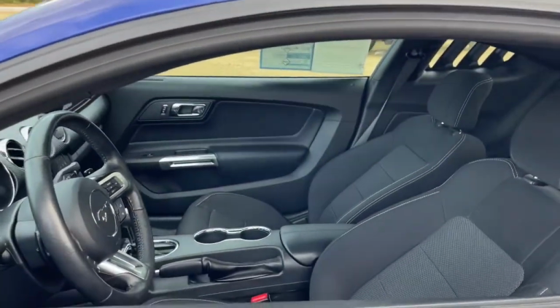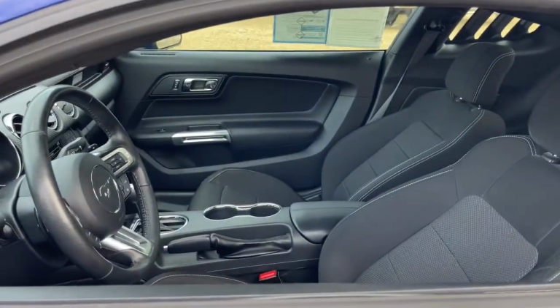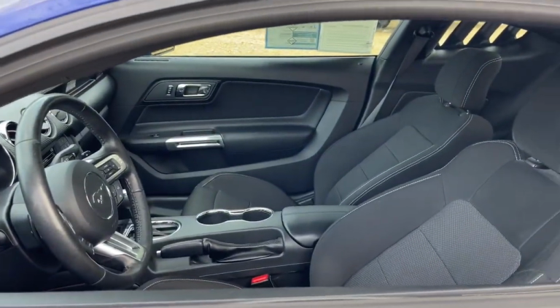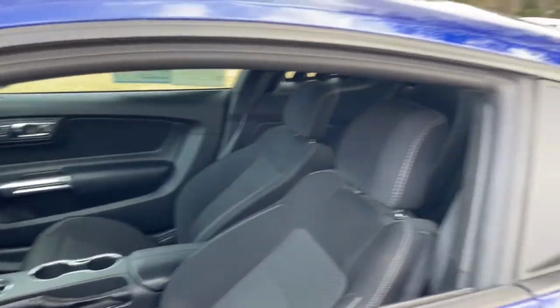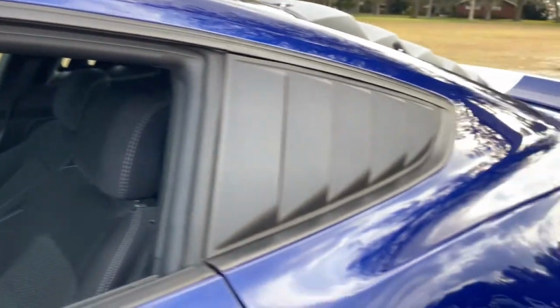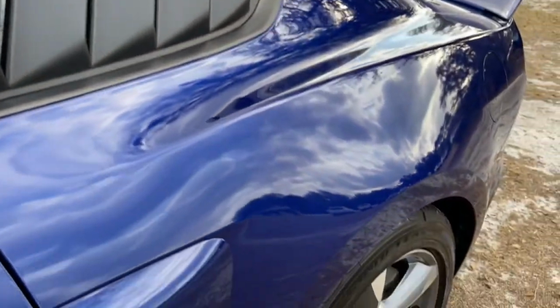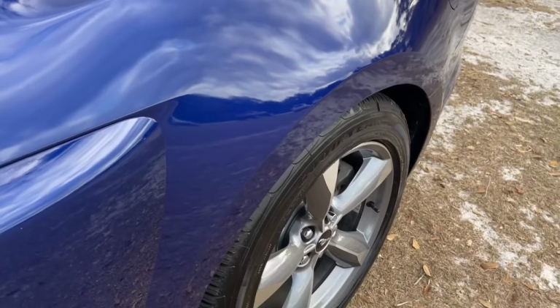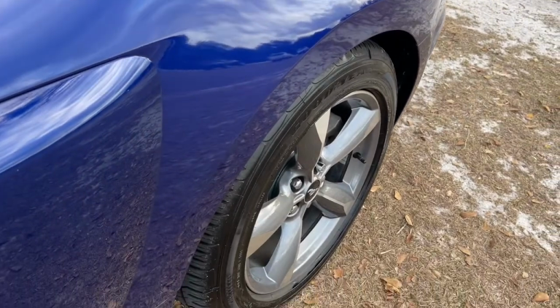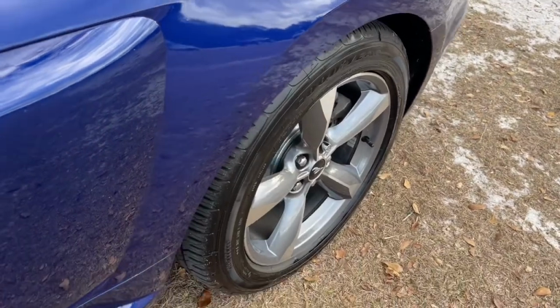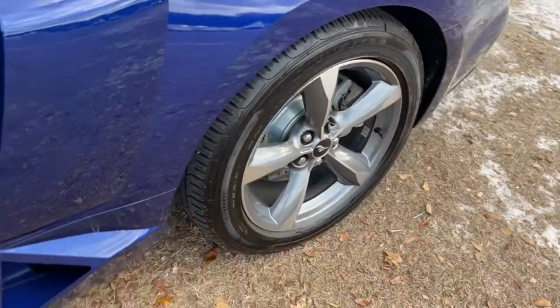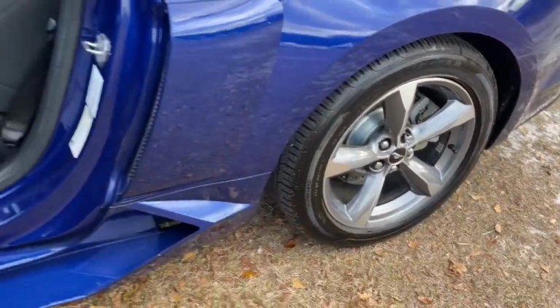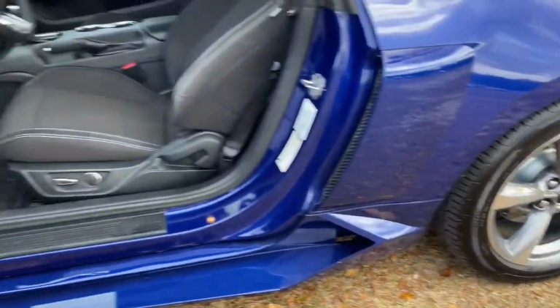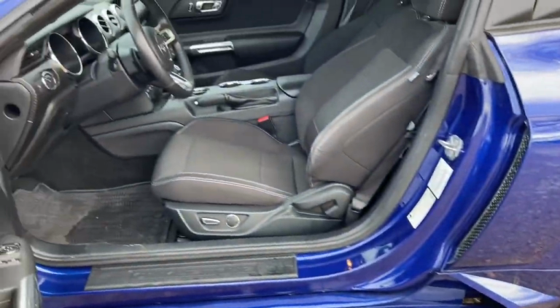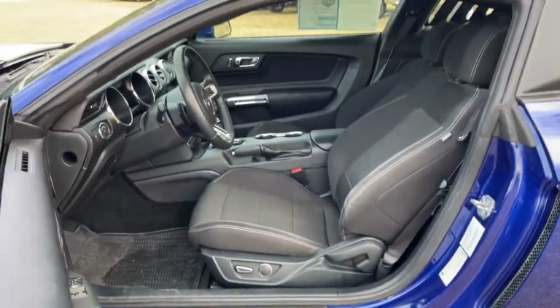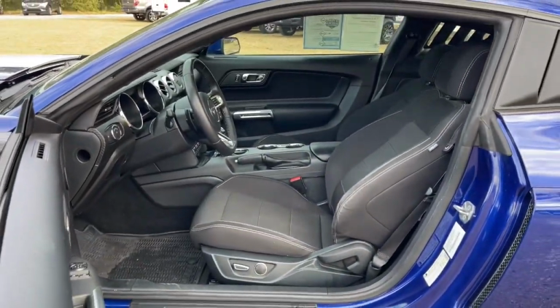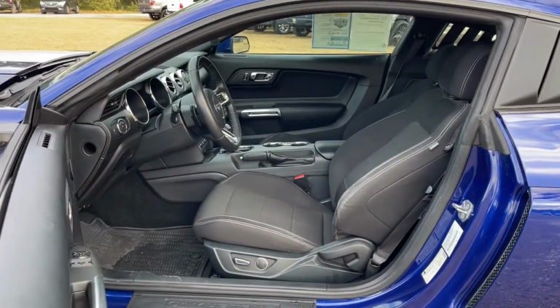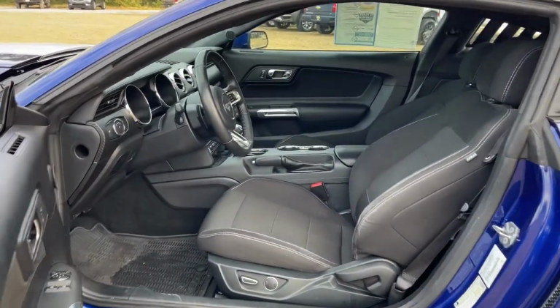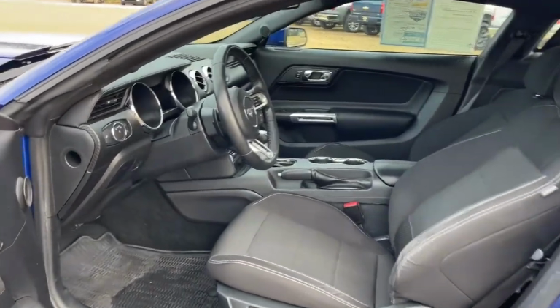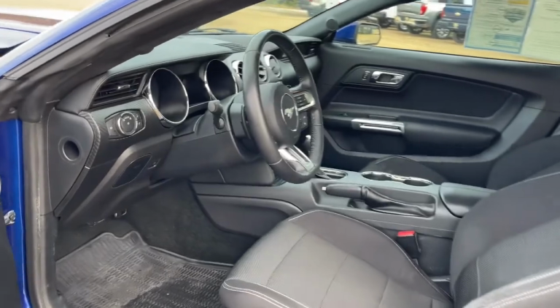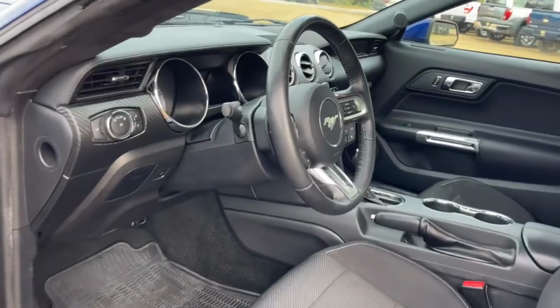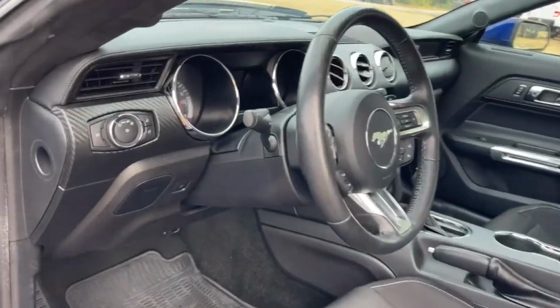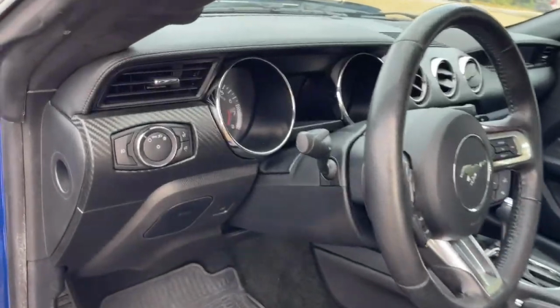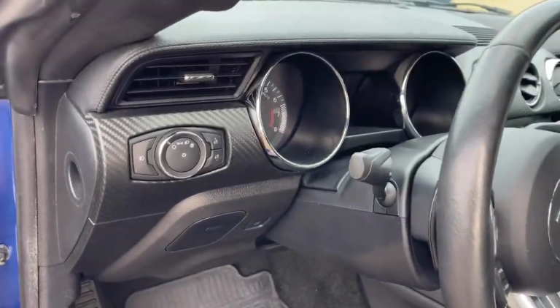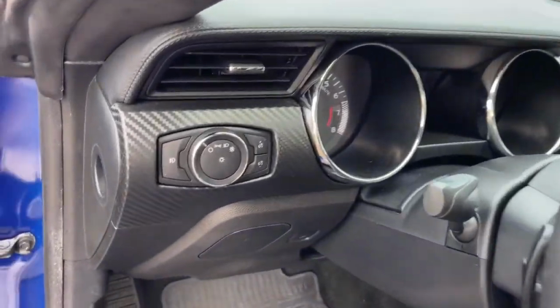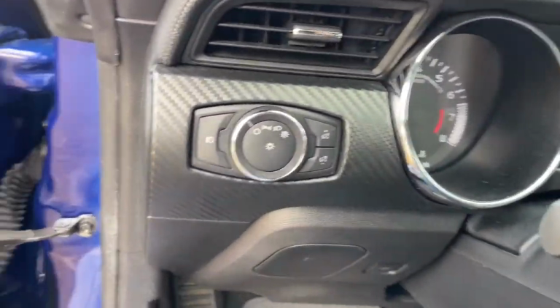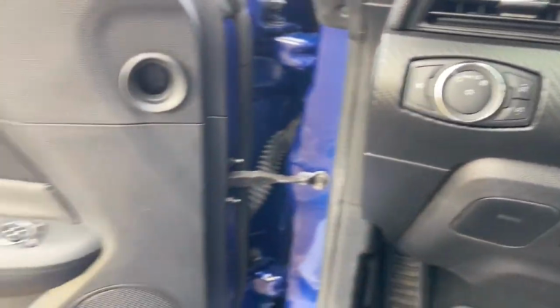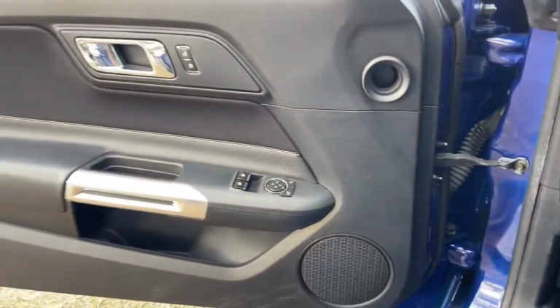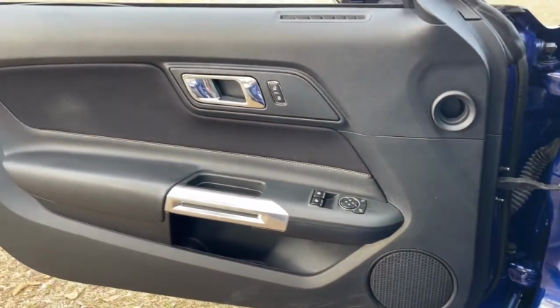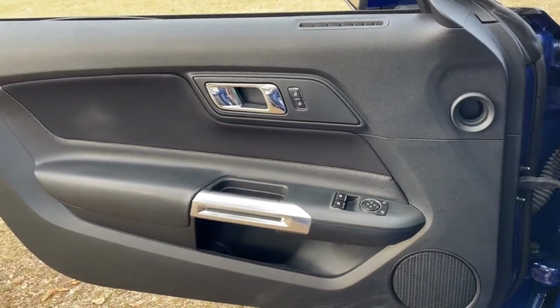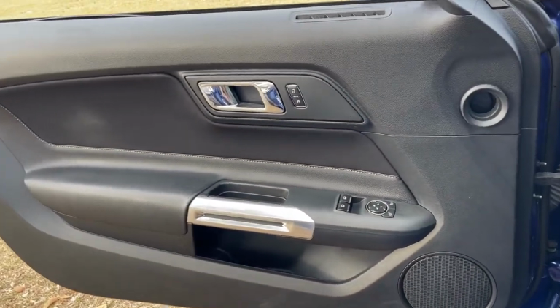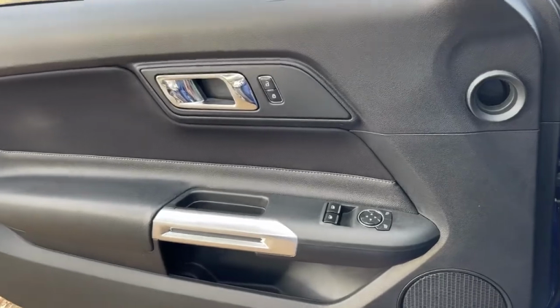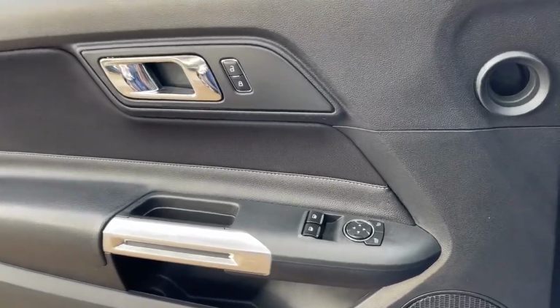On the track, drag strip, or highways and country roads, this quintessential pony car infuses your driving life with pure adrenaline wrapped in a smart, beautiful package. The following are some of this vehicle's highlighted options.